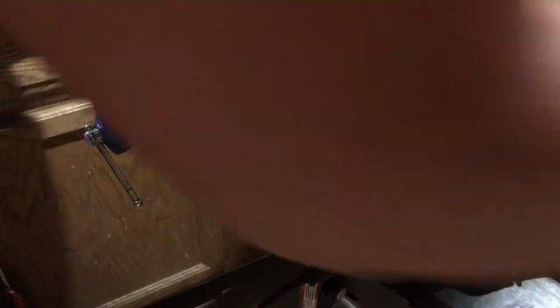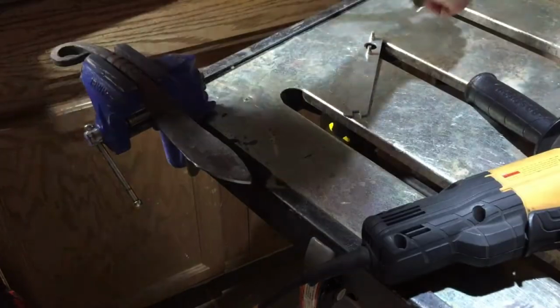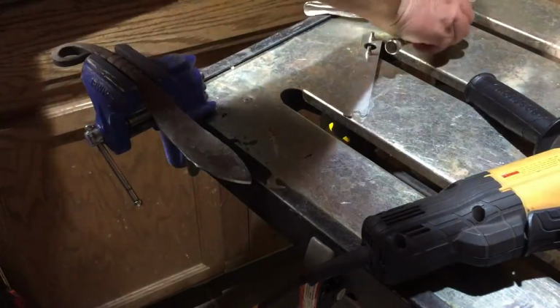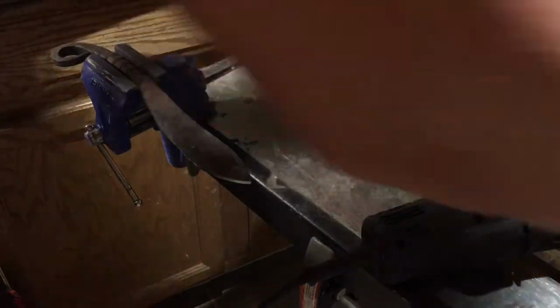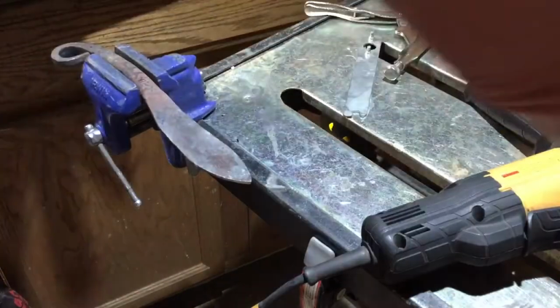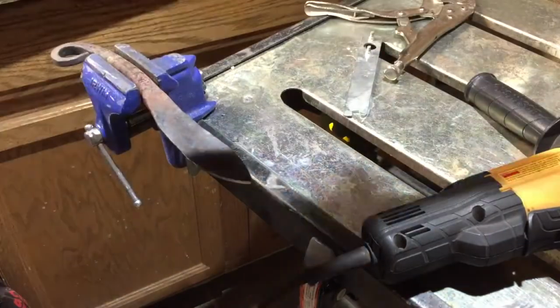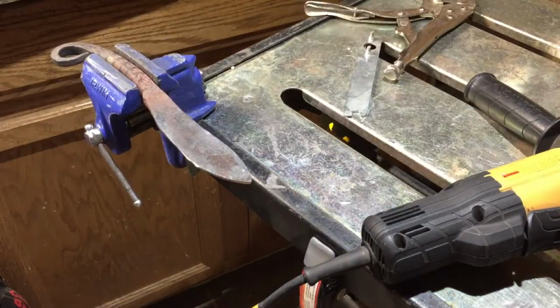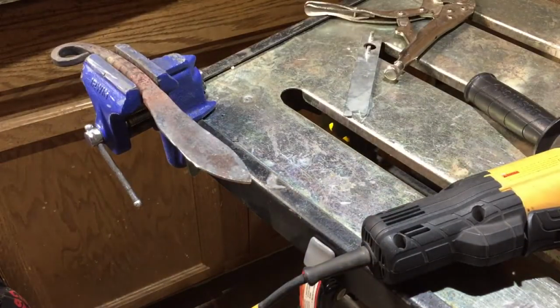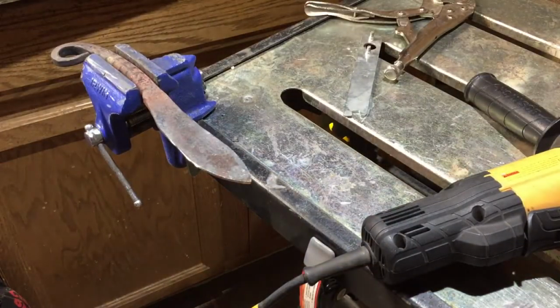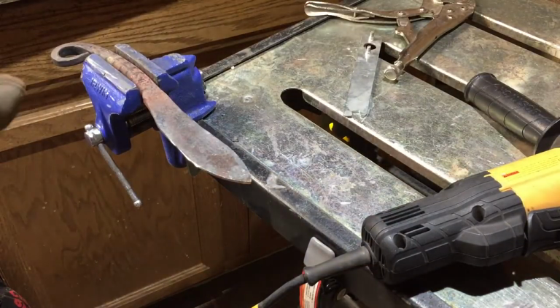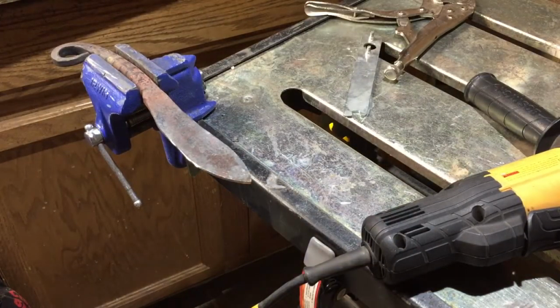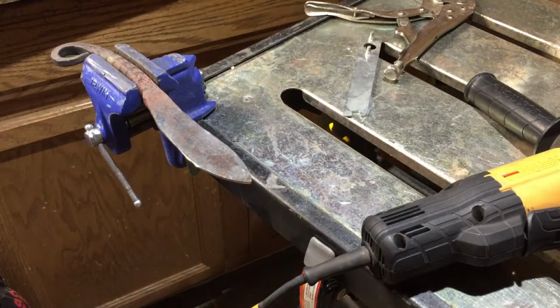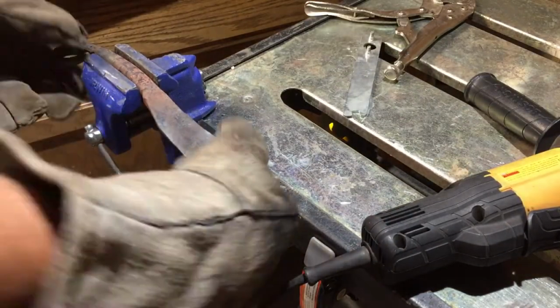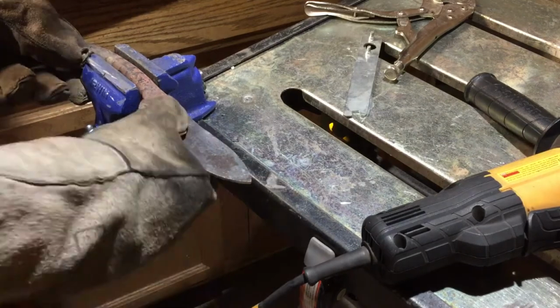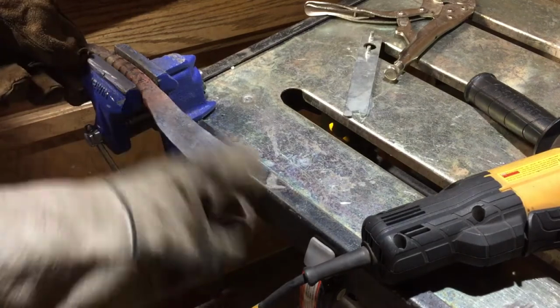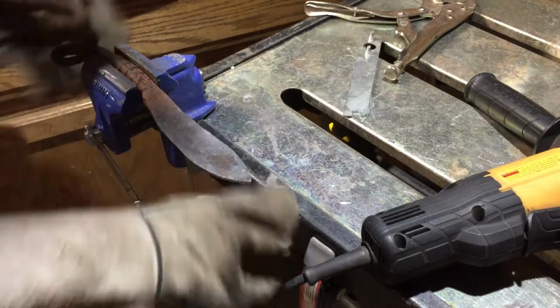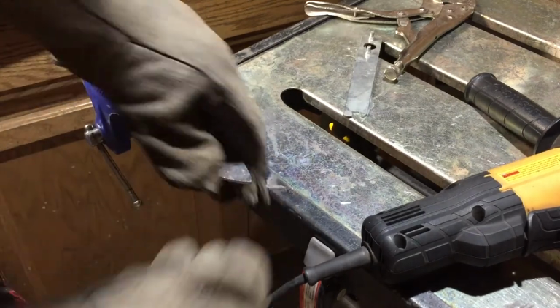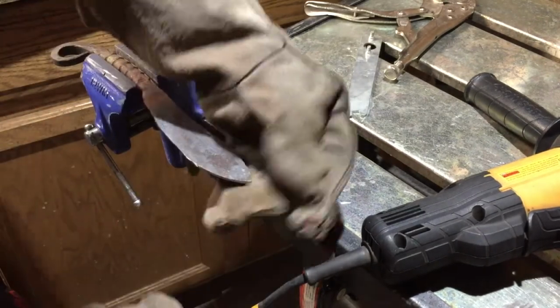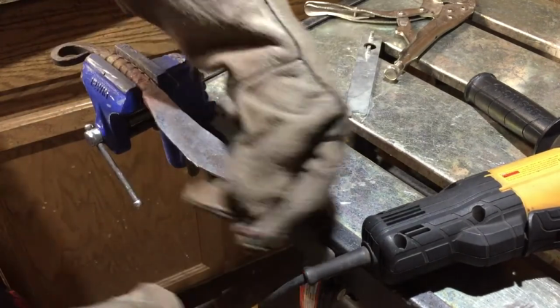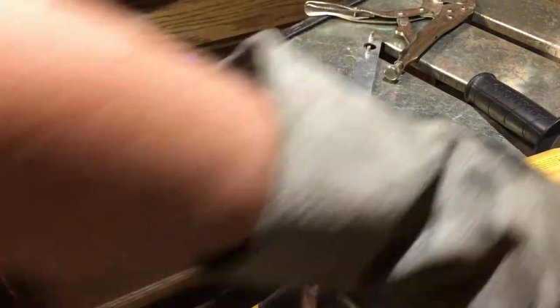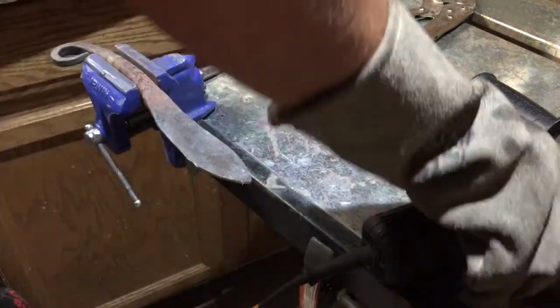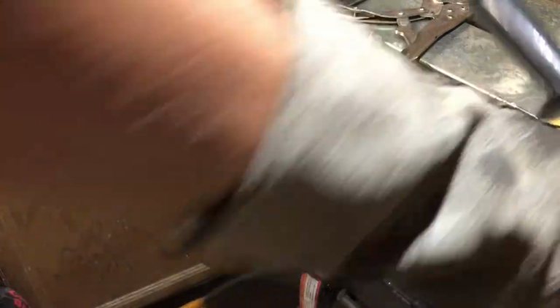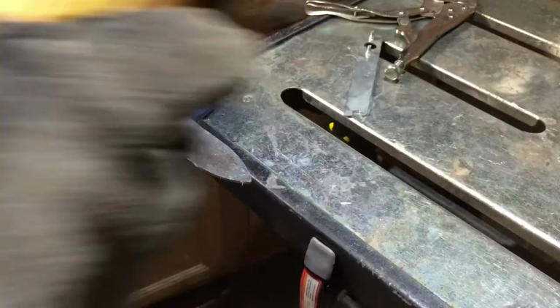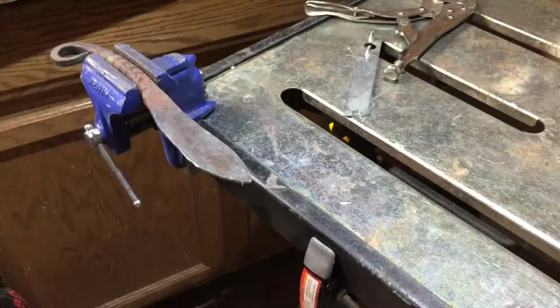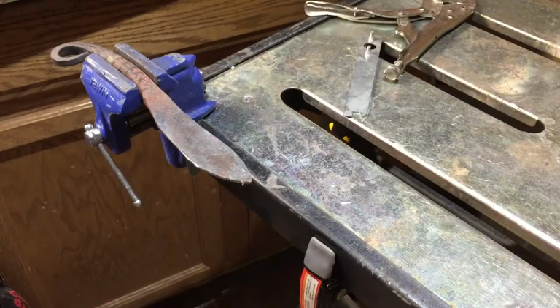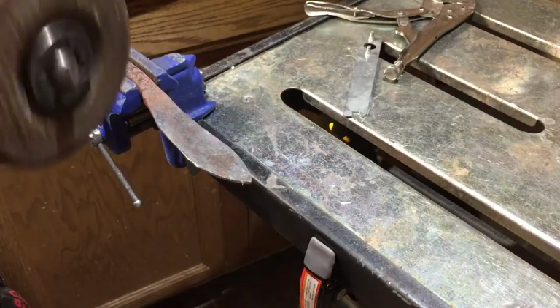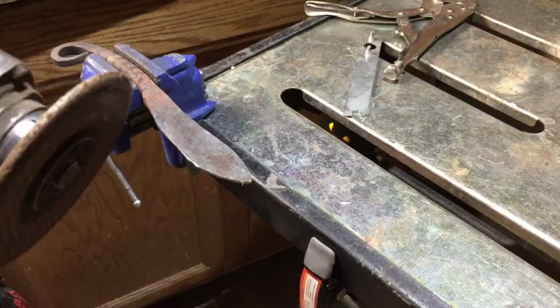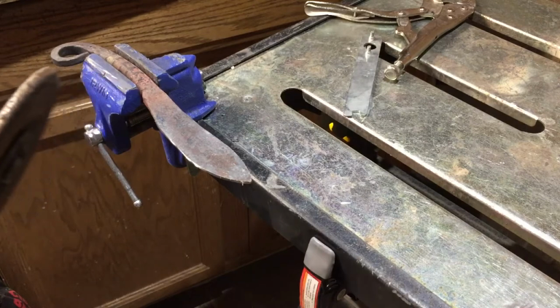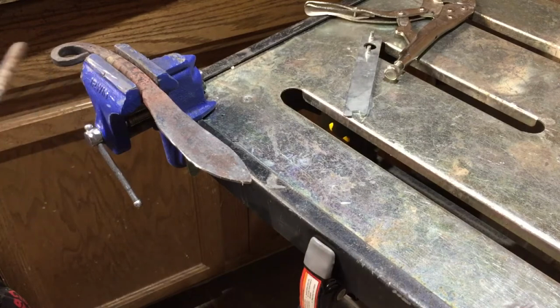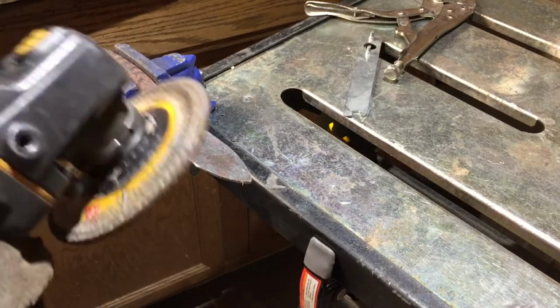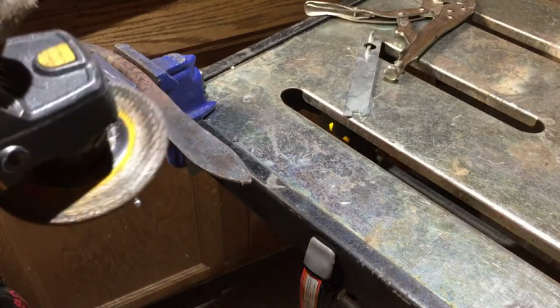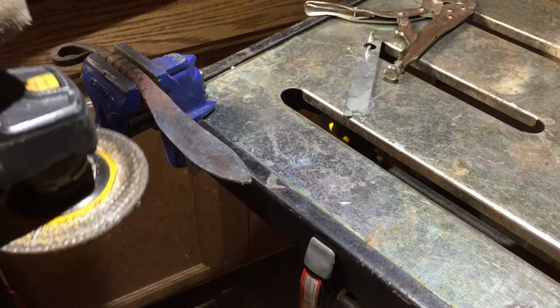And this is one of the reasons why actual knife makers will use sanding belts and things of that nature. But this is what I have to work with.